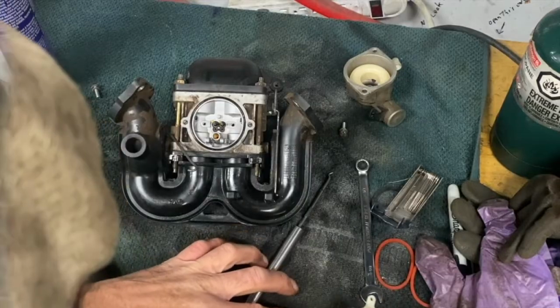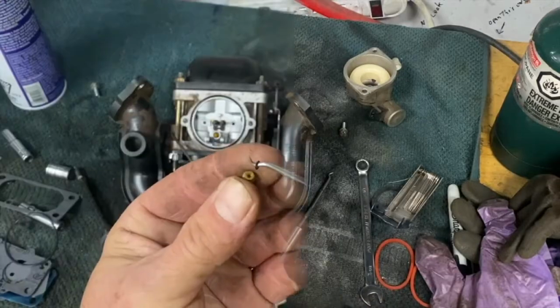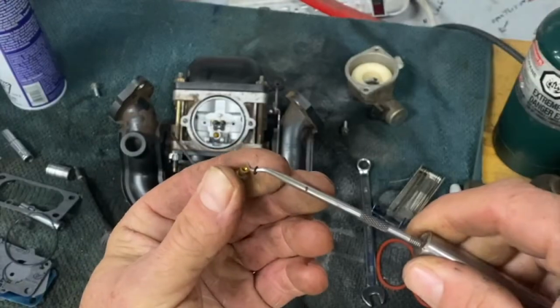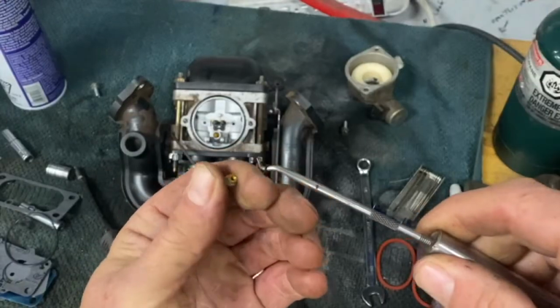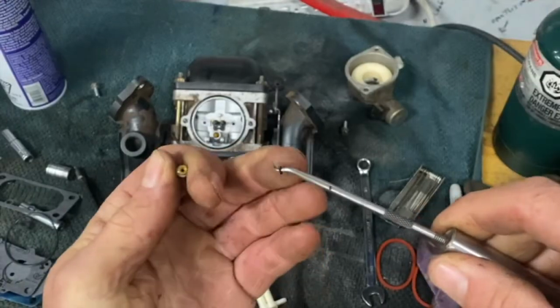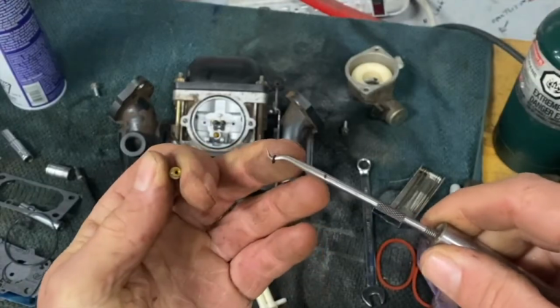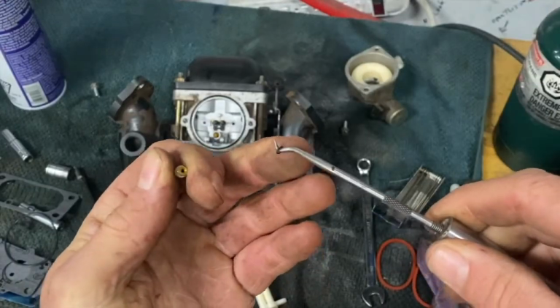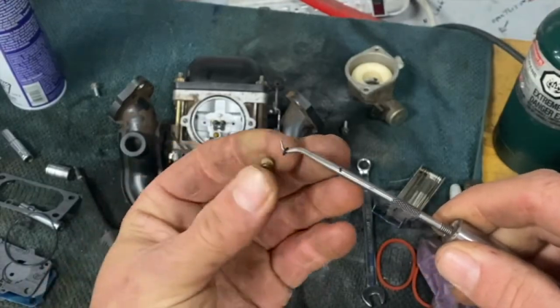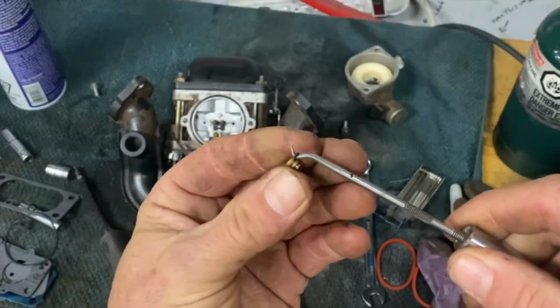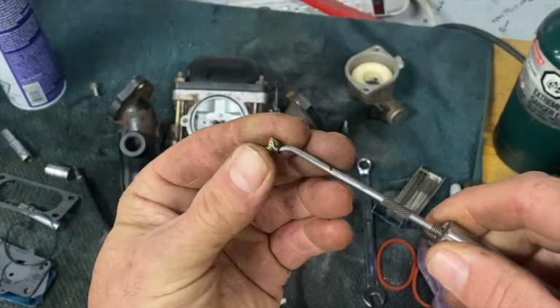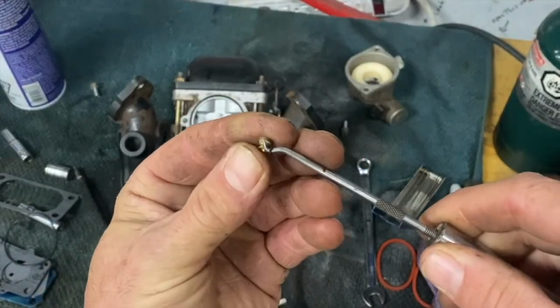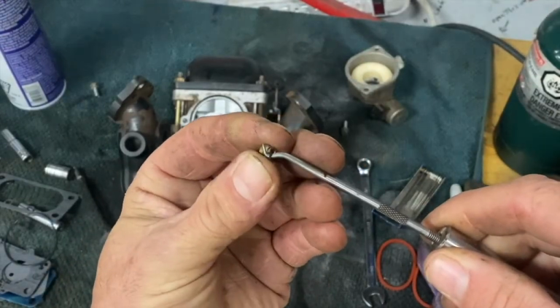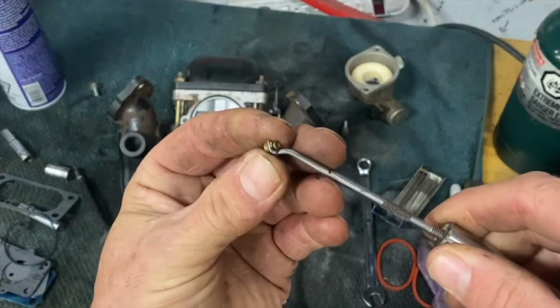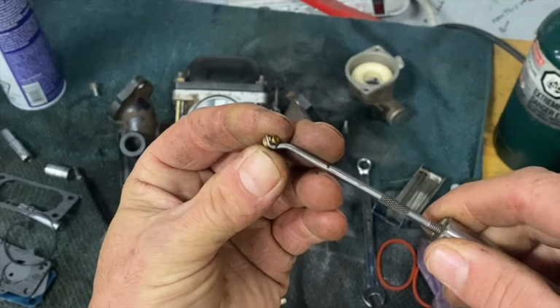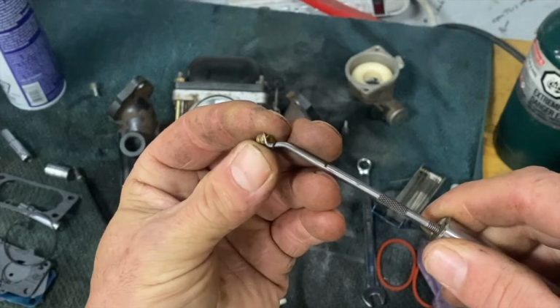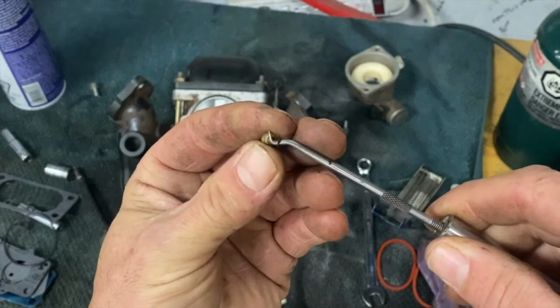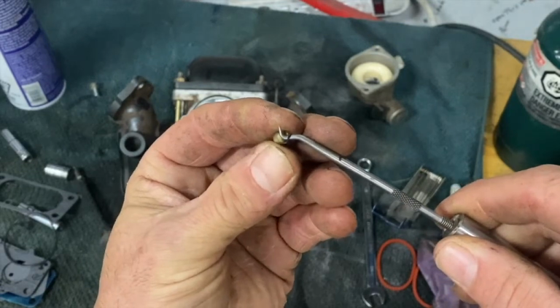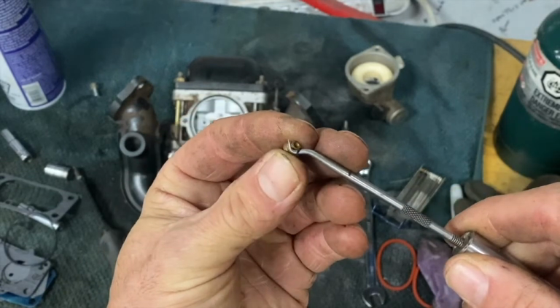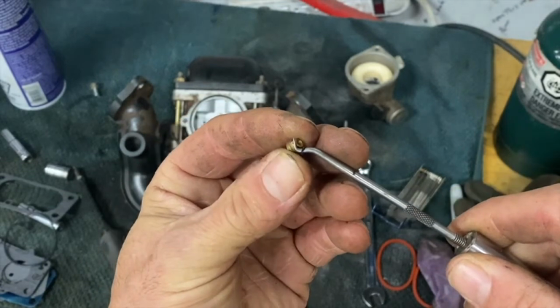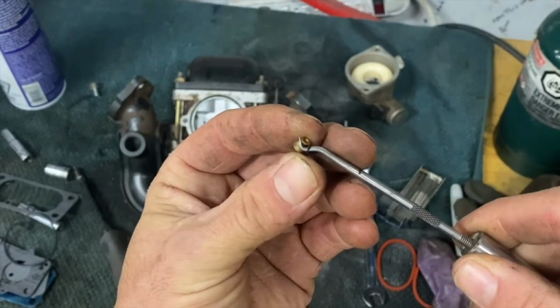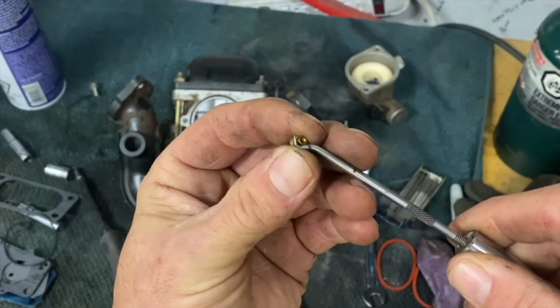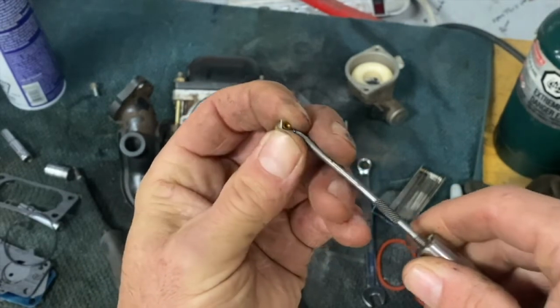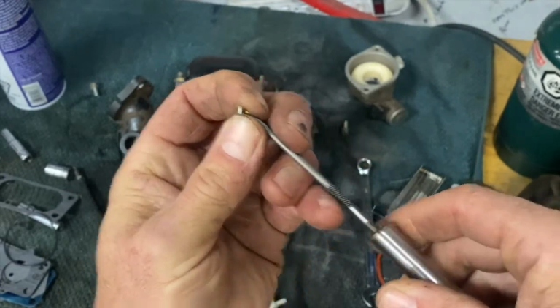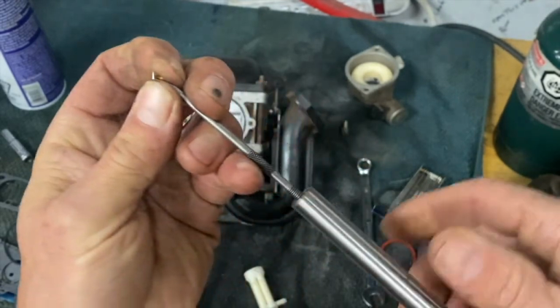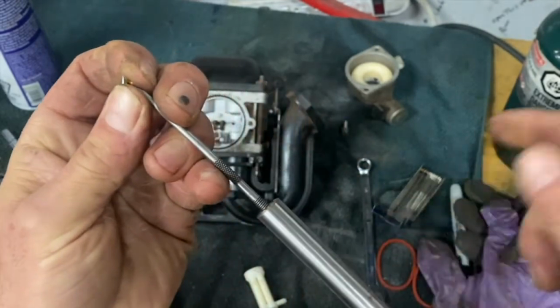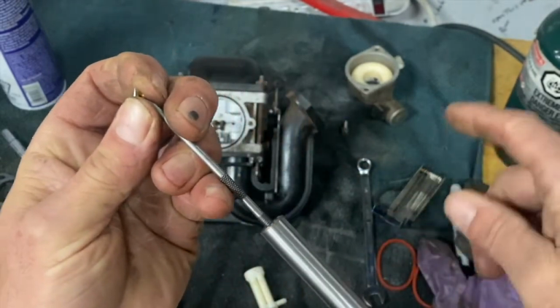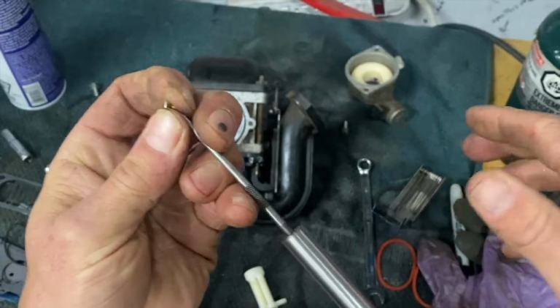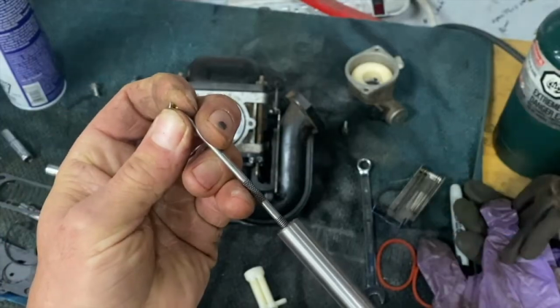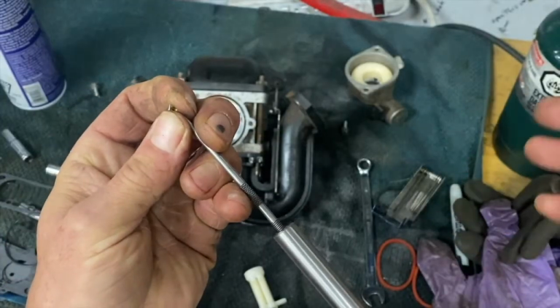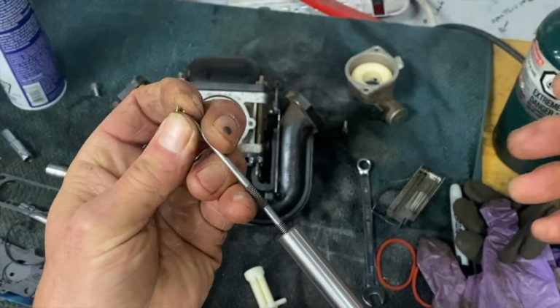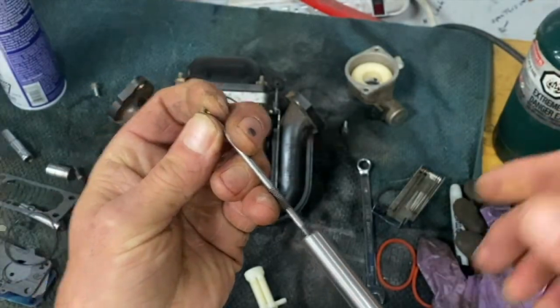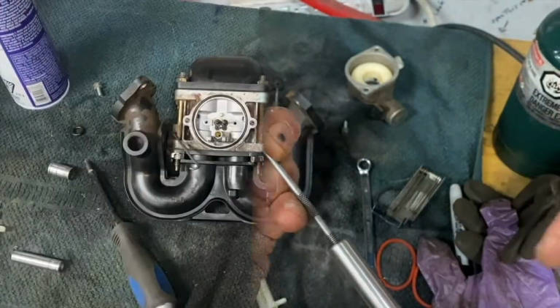So I got a carburetor kit but I can only find one o-ring, so I'm going to just replace one o-ring on one jet. I'm going to use the jet on the right side cylinder.